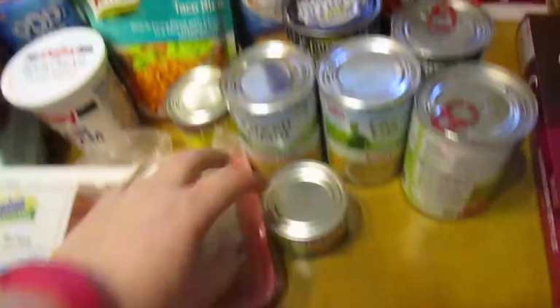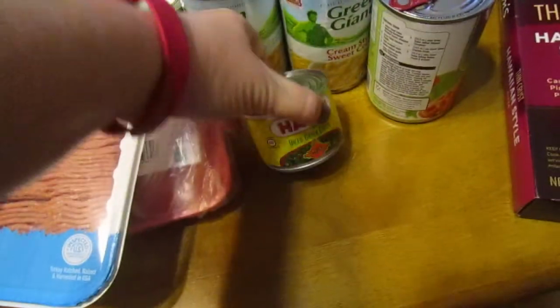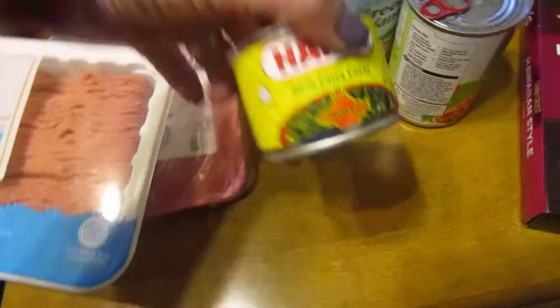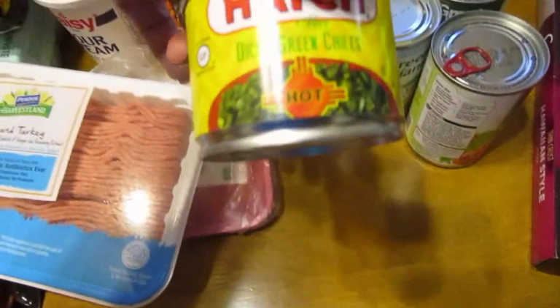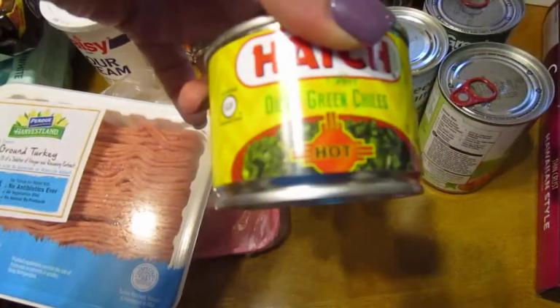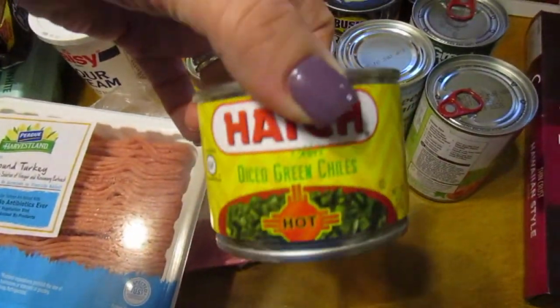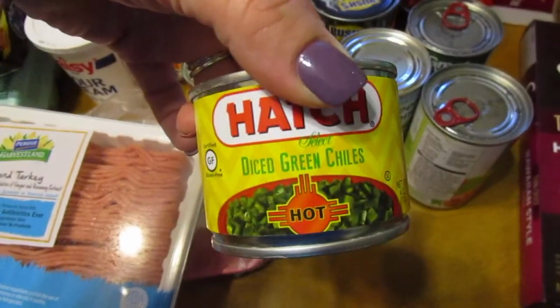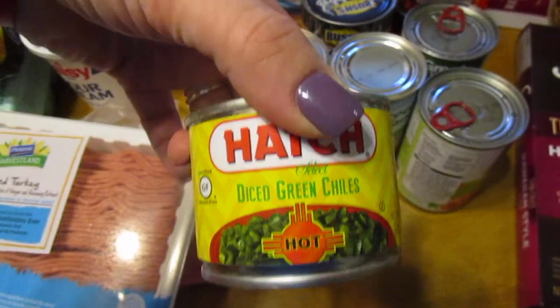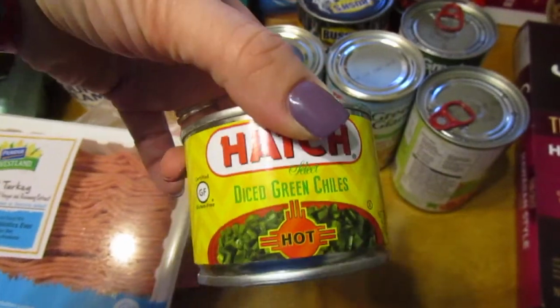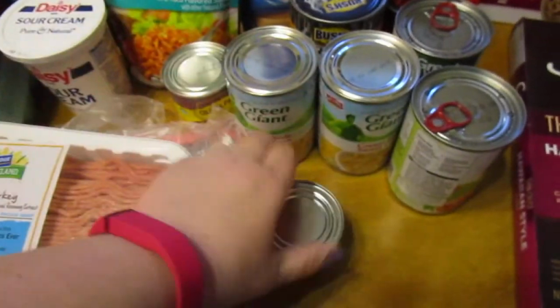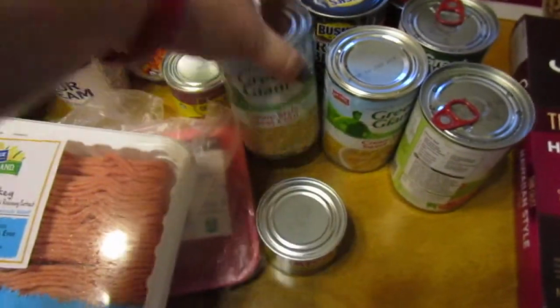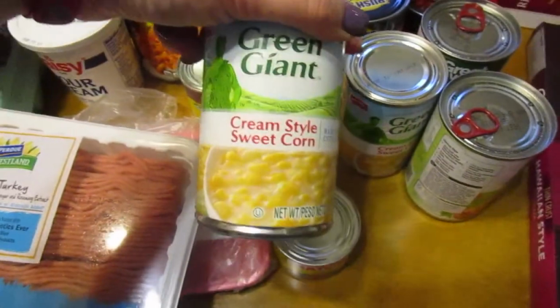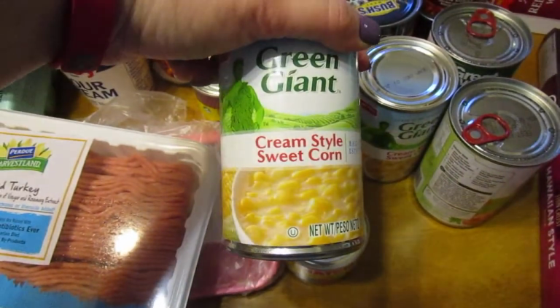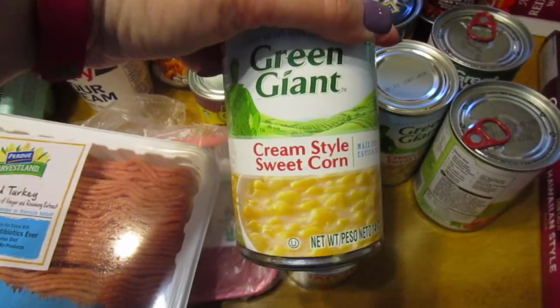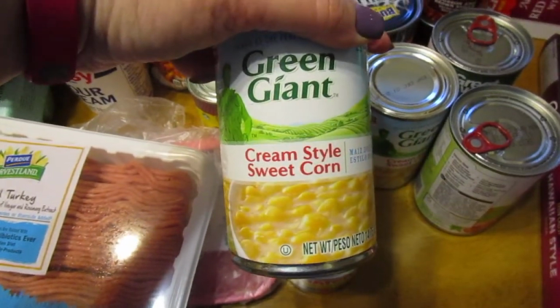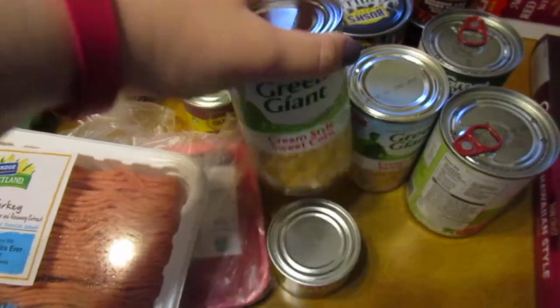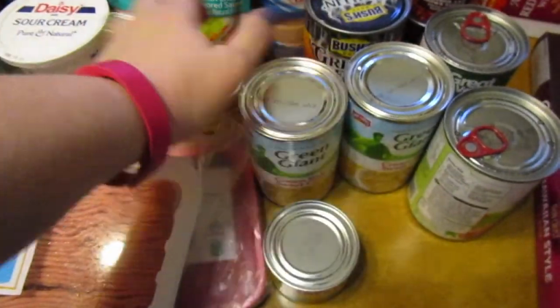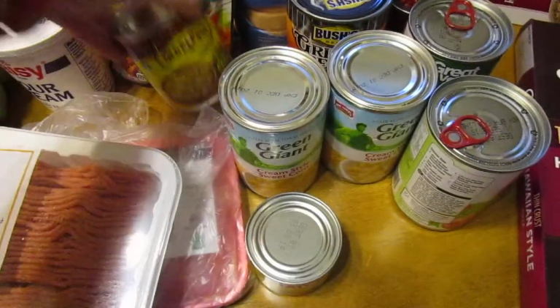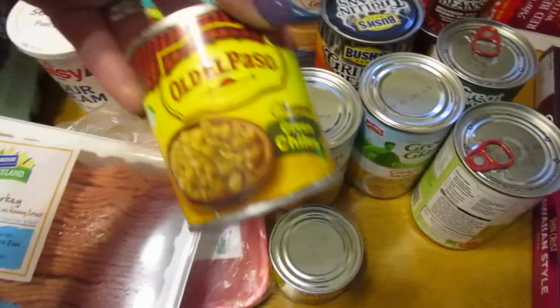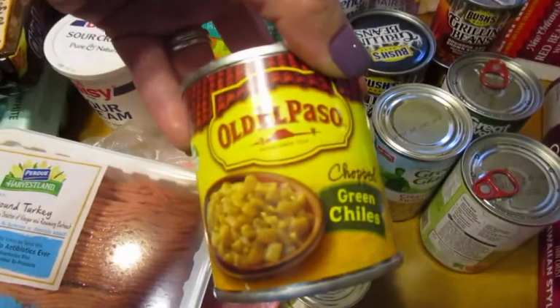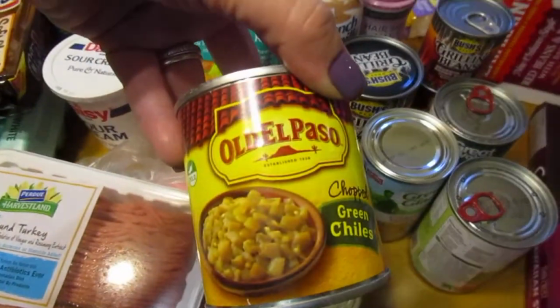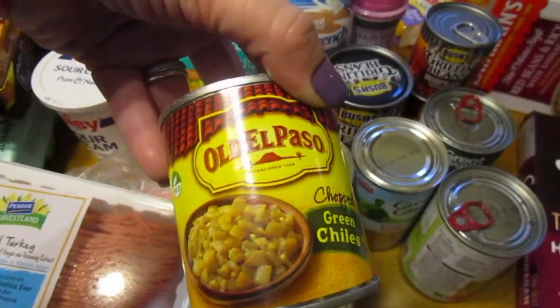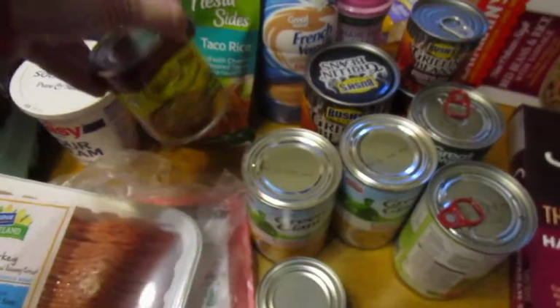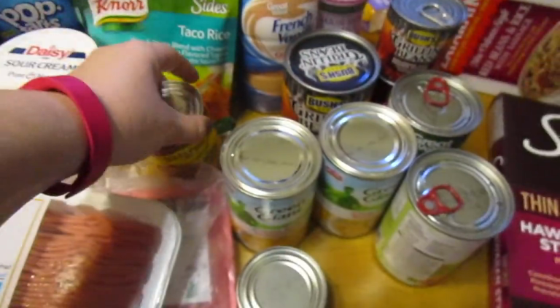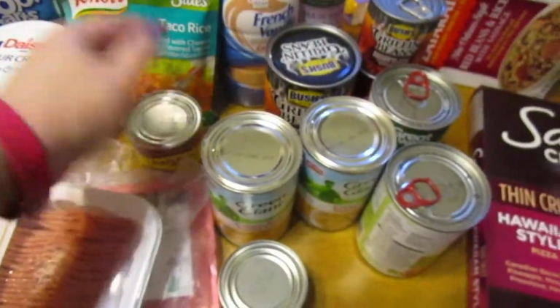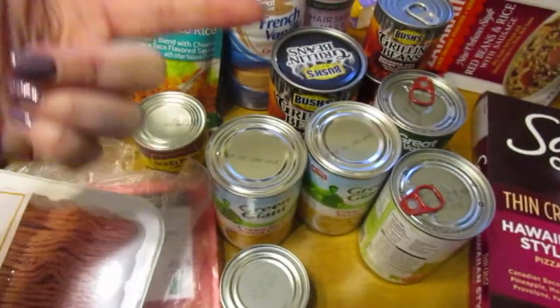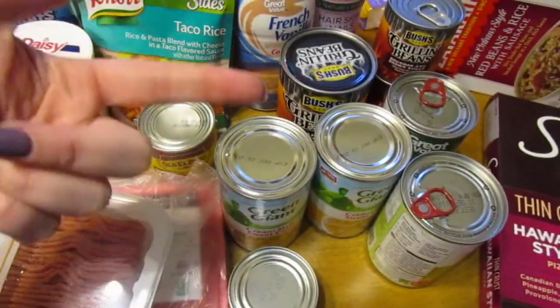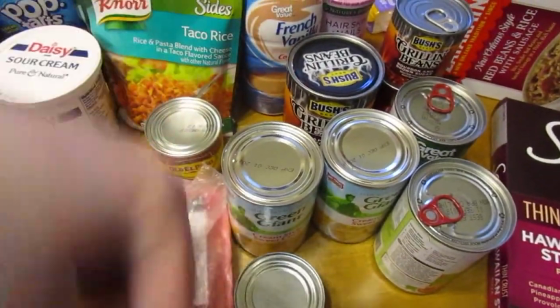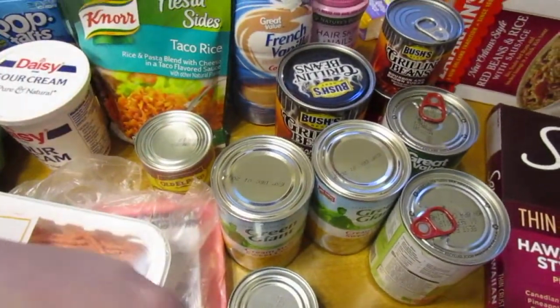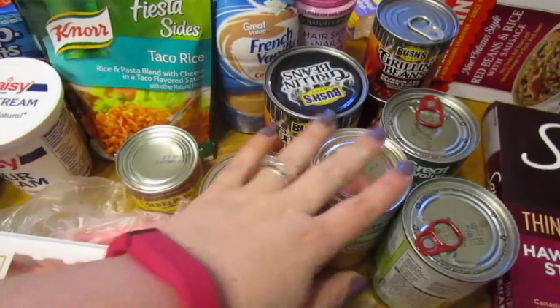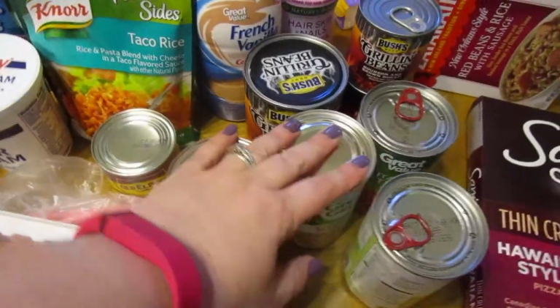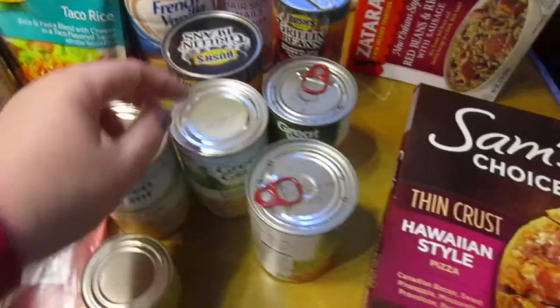I've got some hot hatch green chilies for my corn casserole, two cans of sweet cream corn, and another diced chilies — all for the corn casserole. If you want that video, I'll have it linked down below on how to make that.